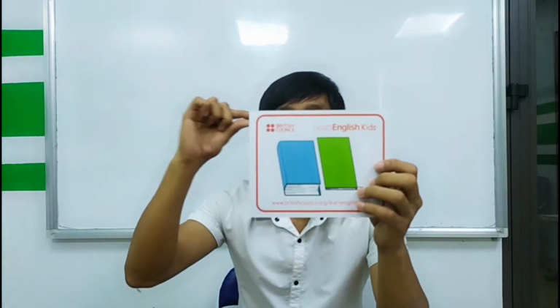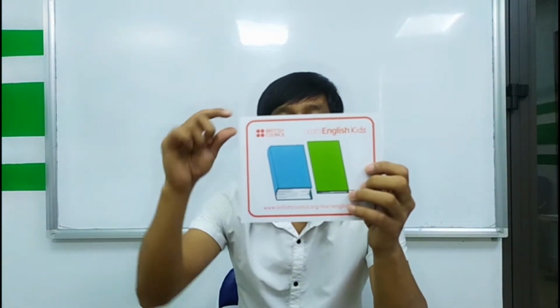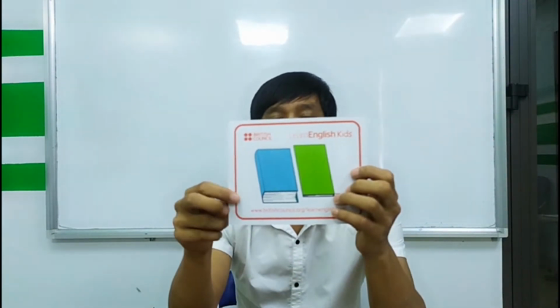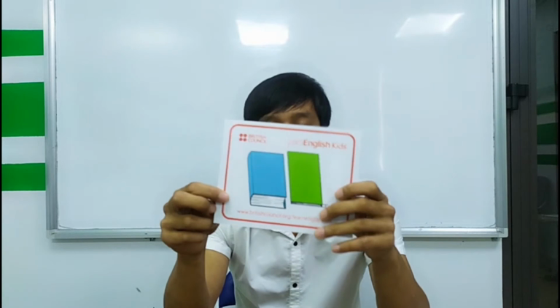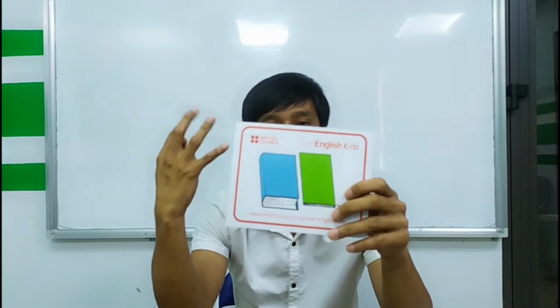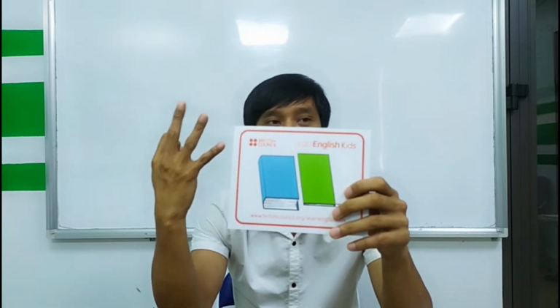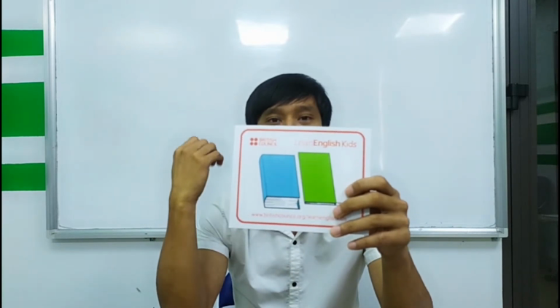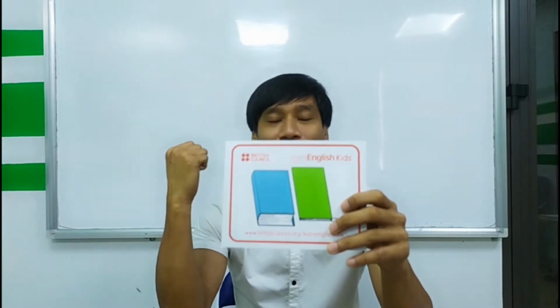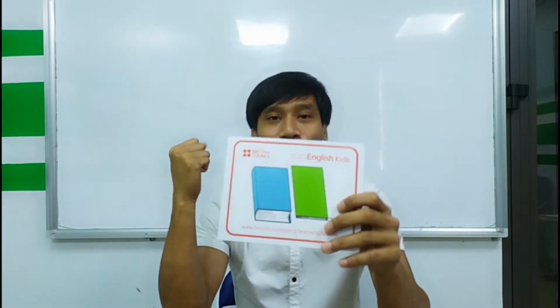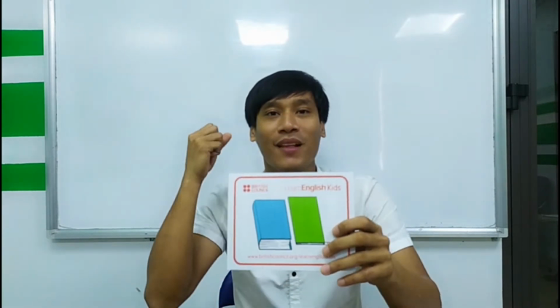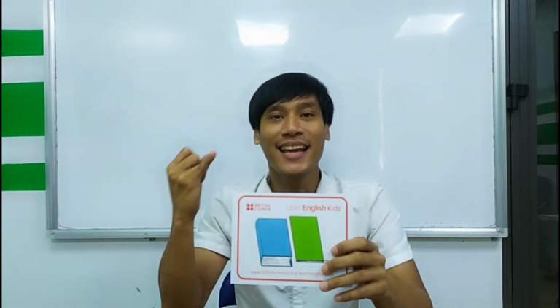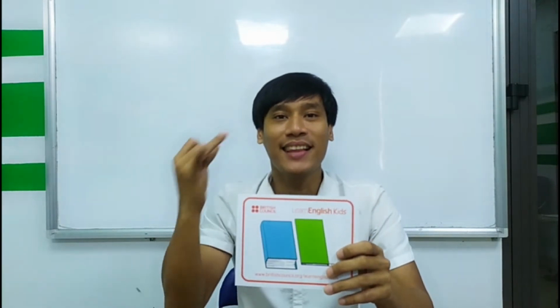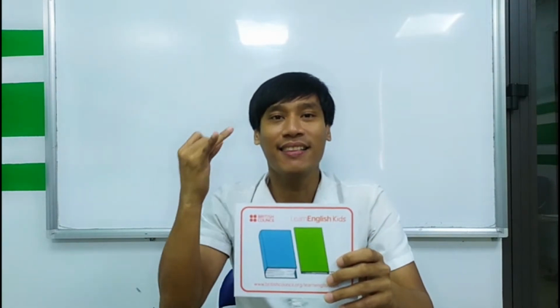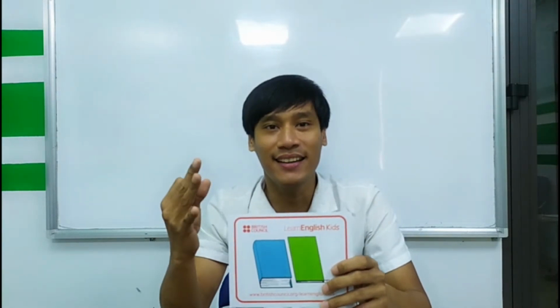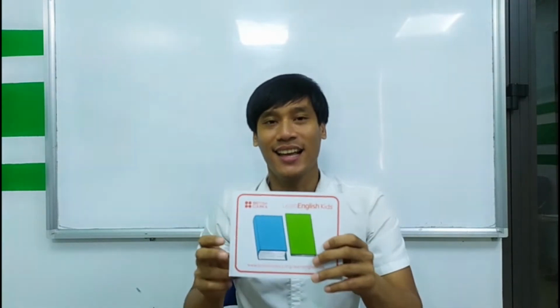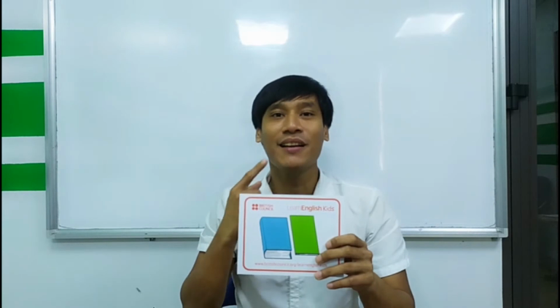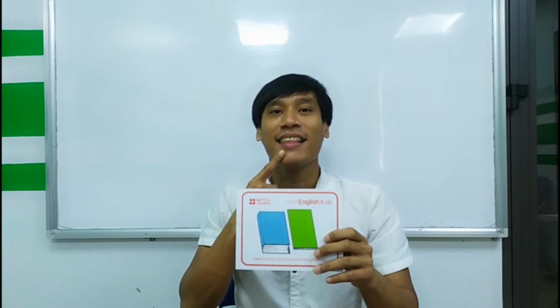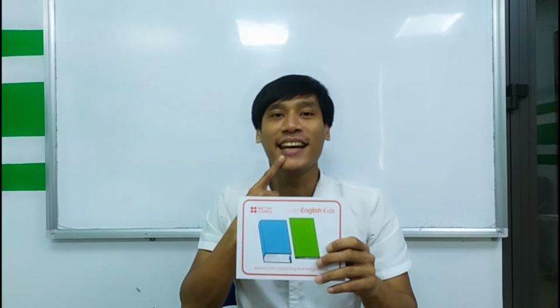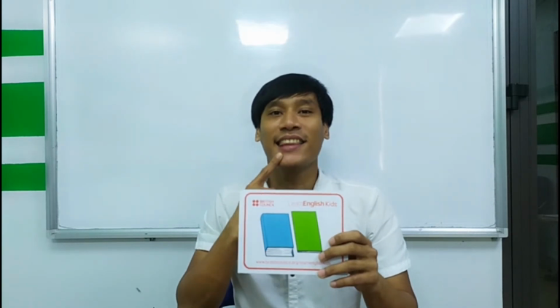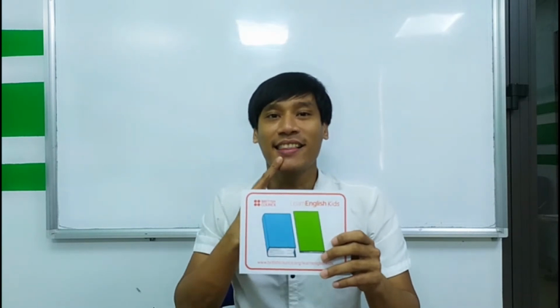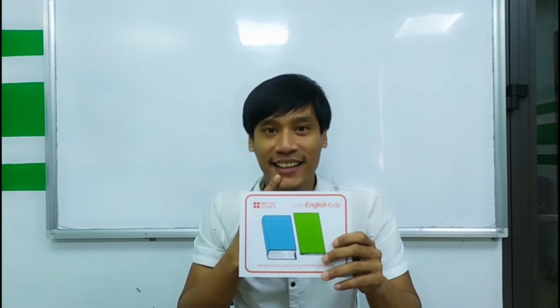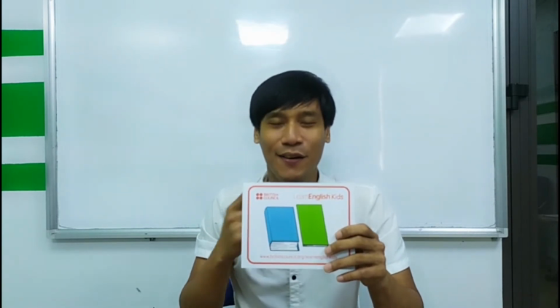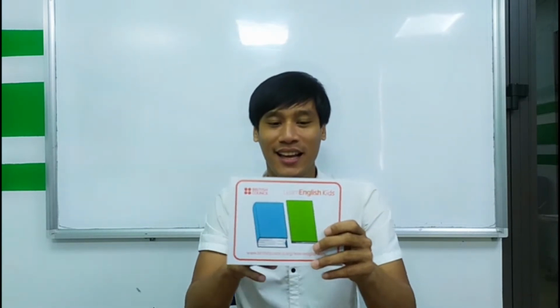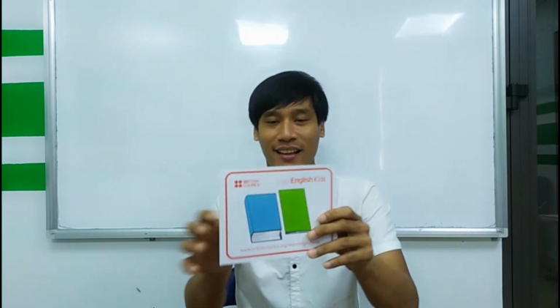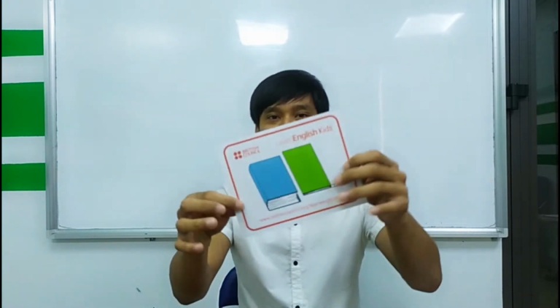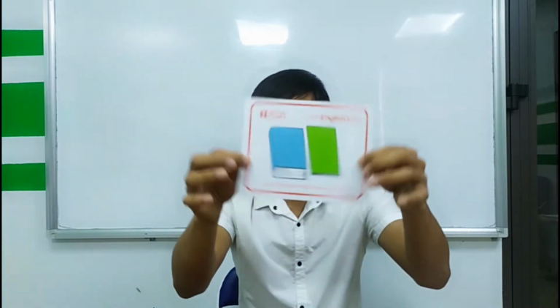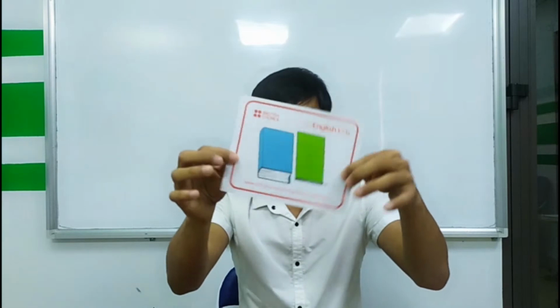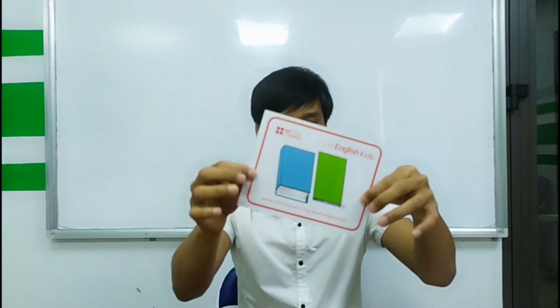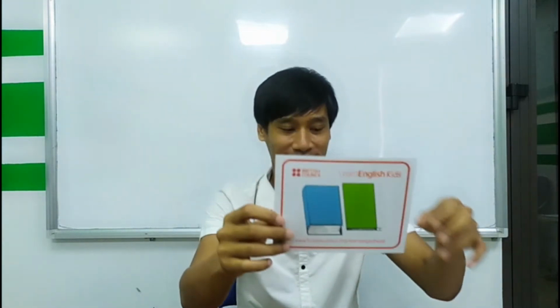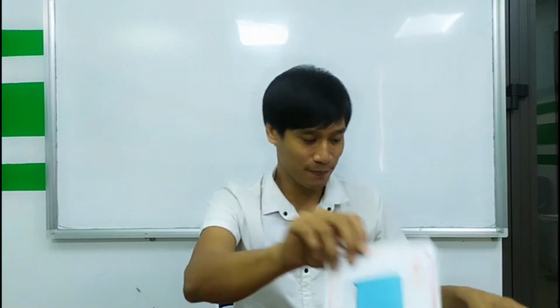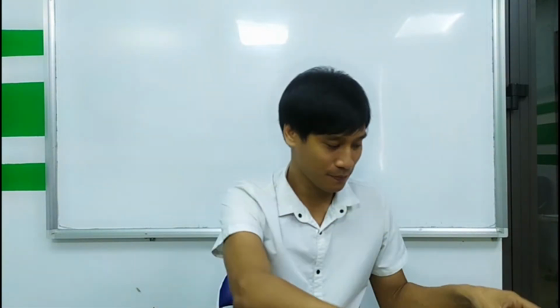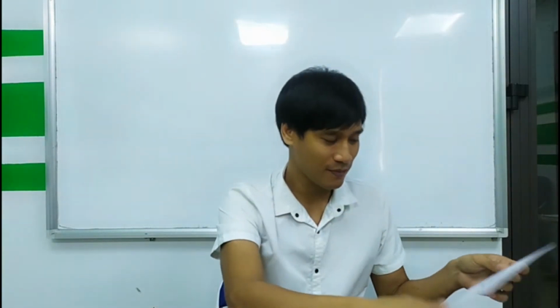Next. This is thin. Three times. Ready? Go. Thin, thin, thin. Again. Thin, thin, thin. Okay. Thin.